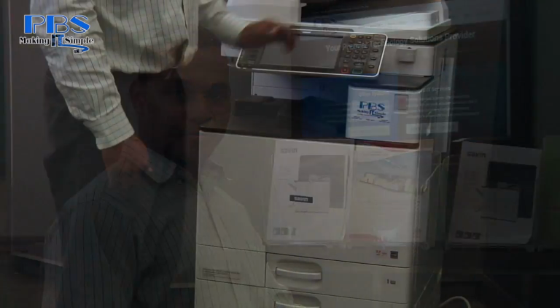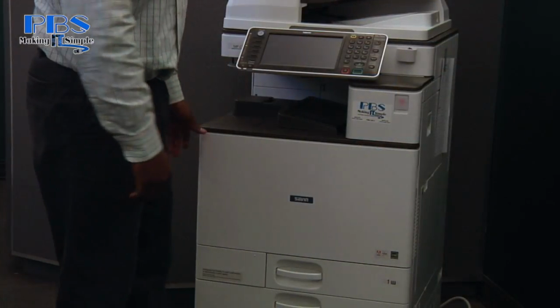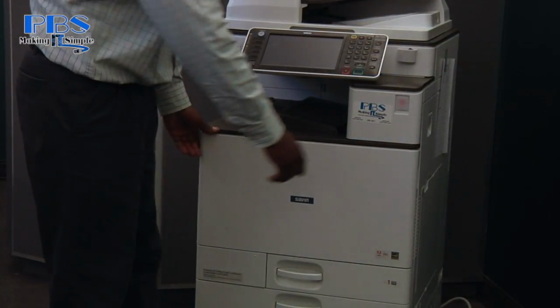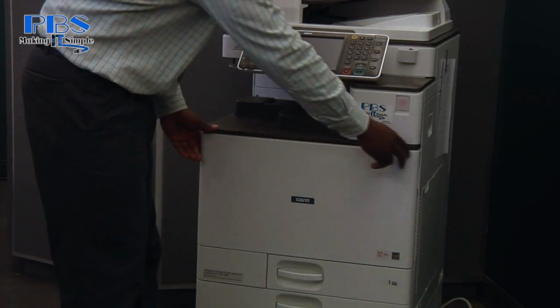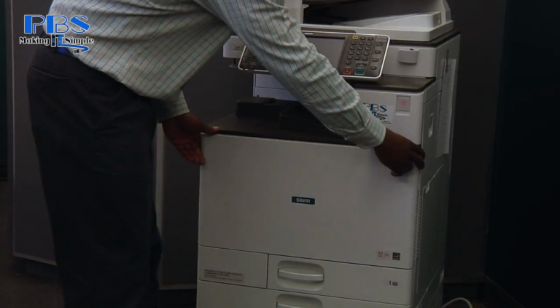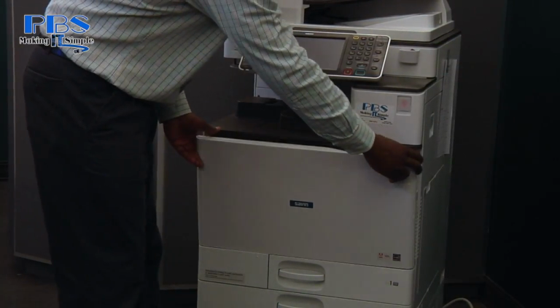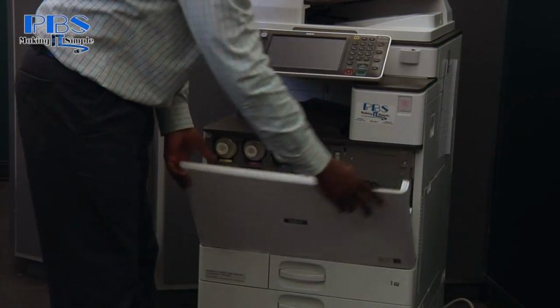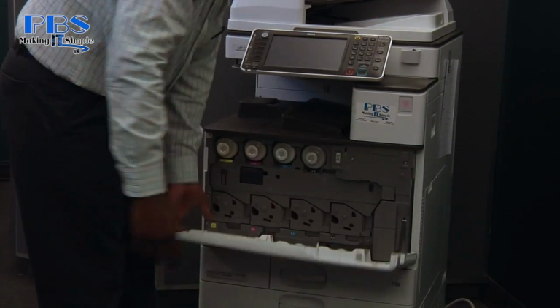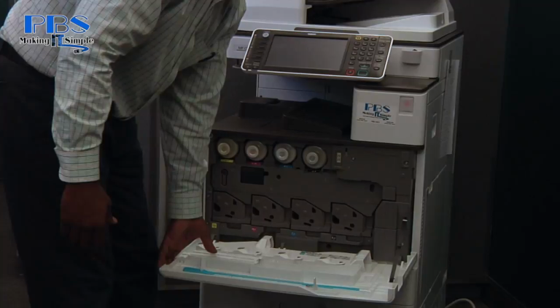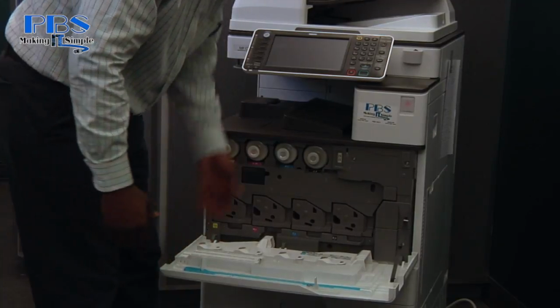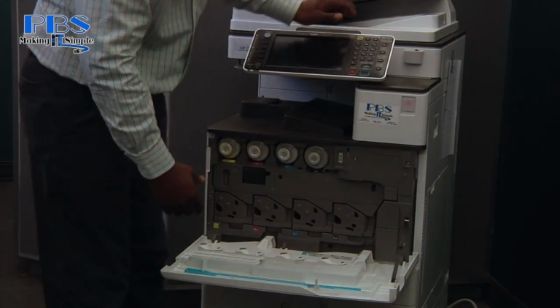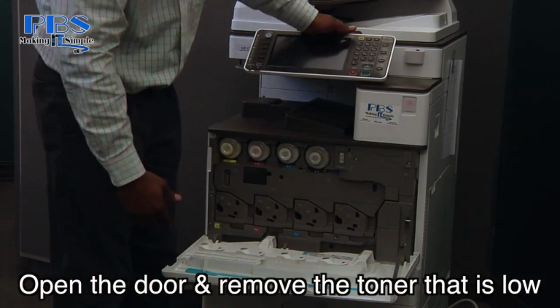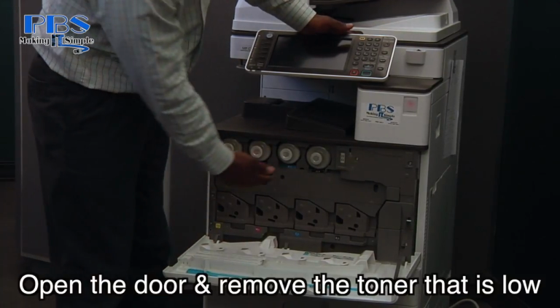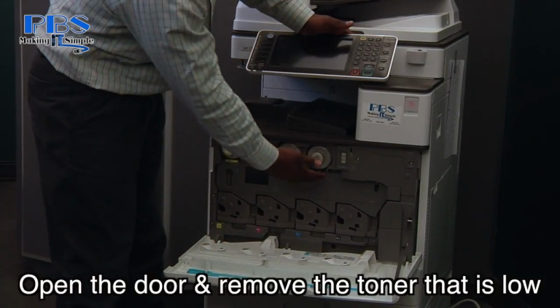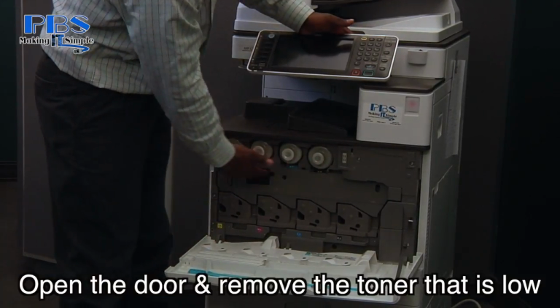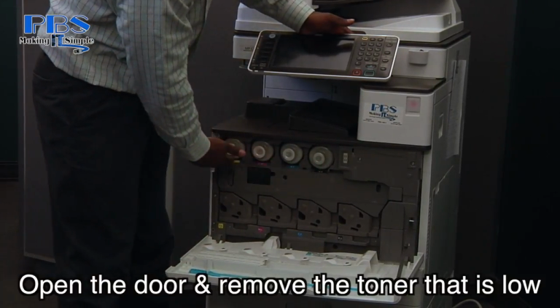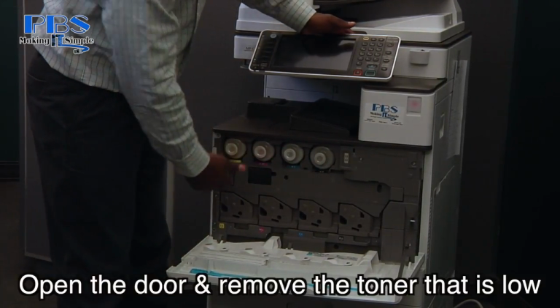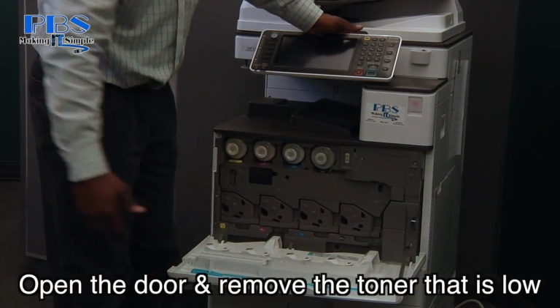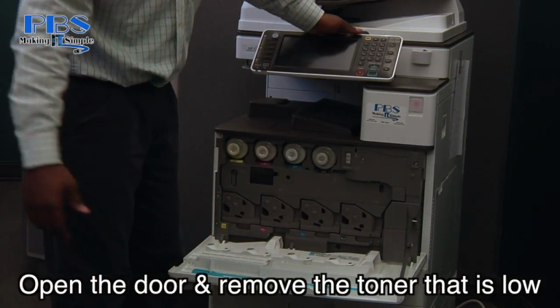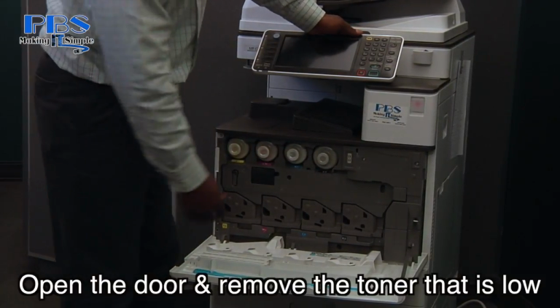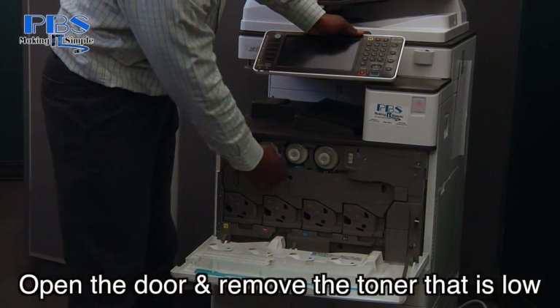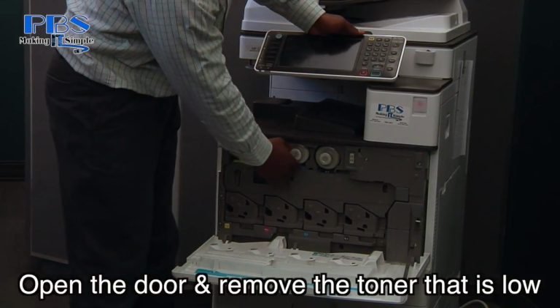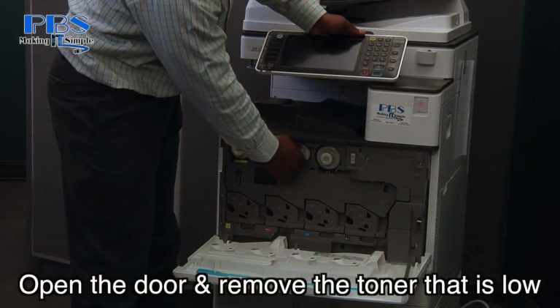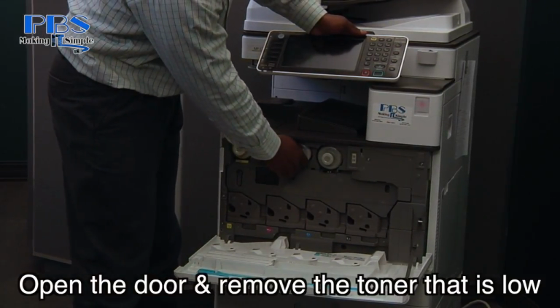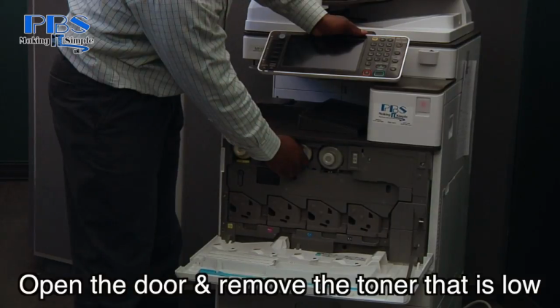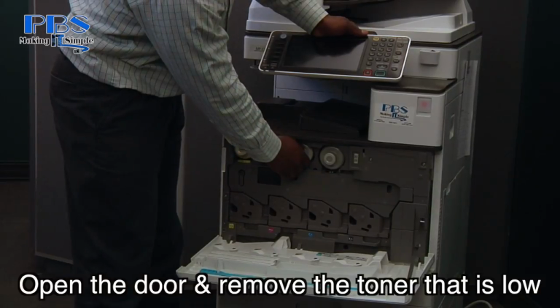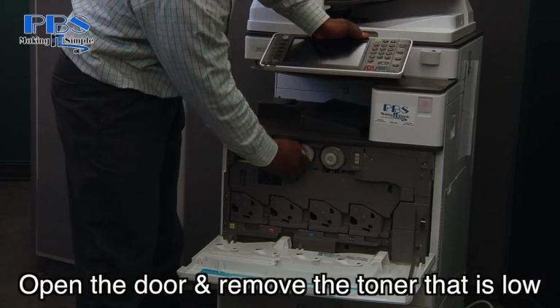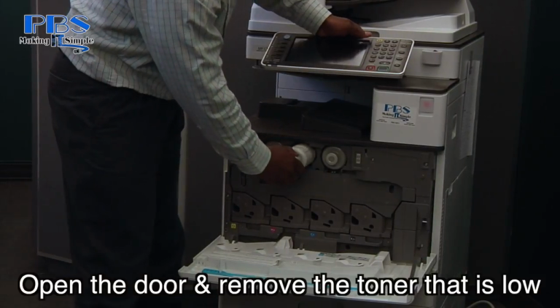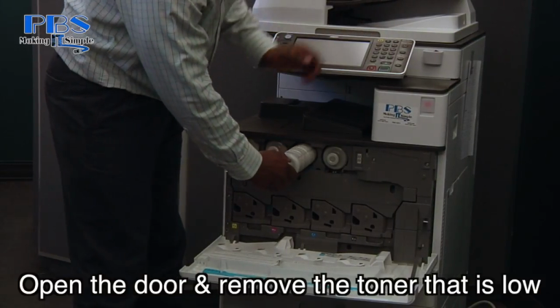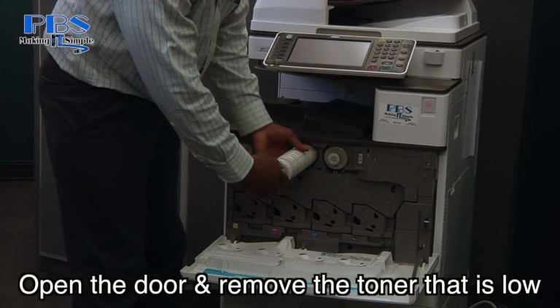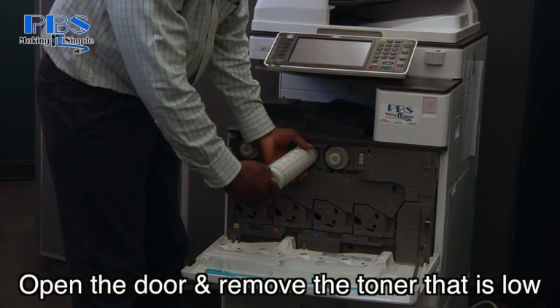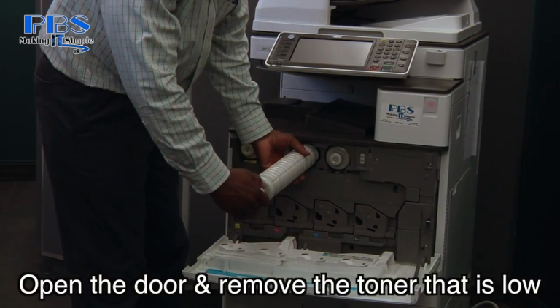First you want to open the front door, and as you can see we have four different toners. Today the cyan is low, so we're going to have to remove the cyan toner.